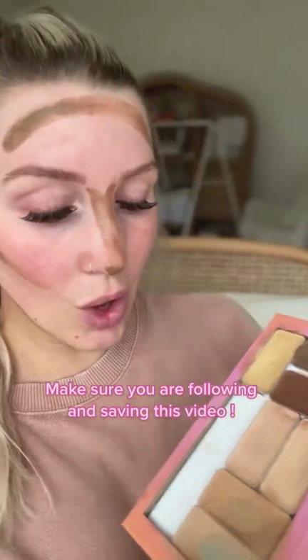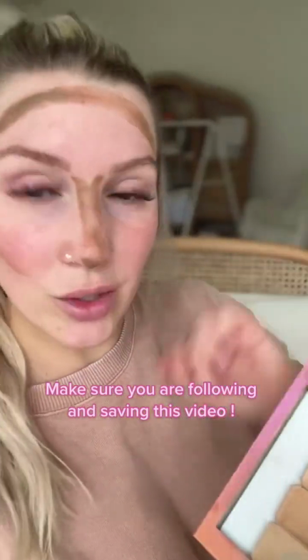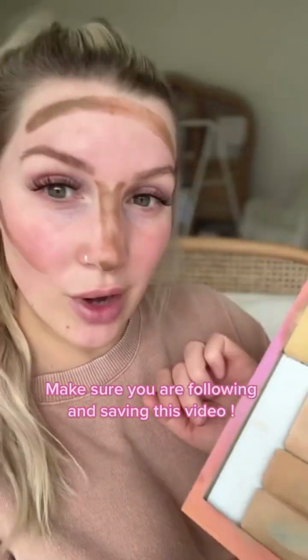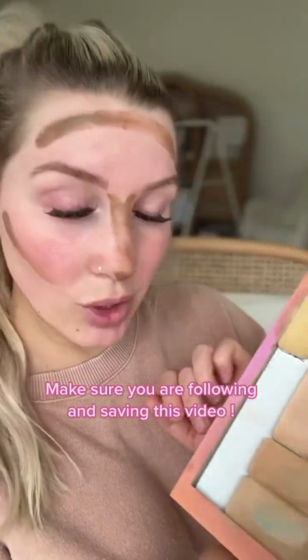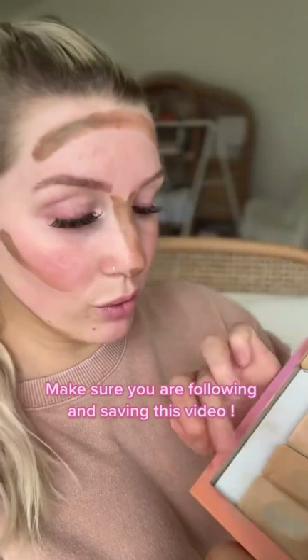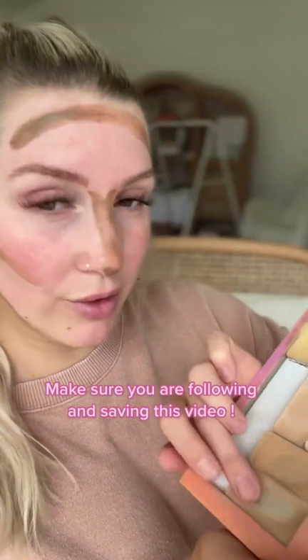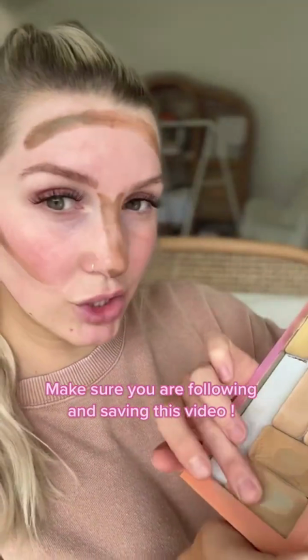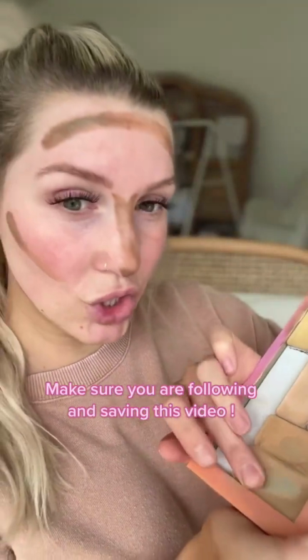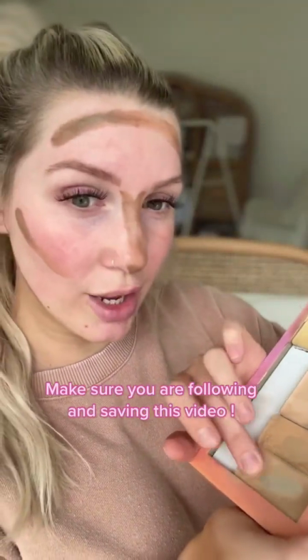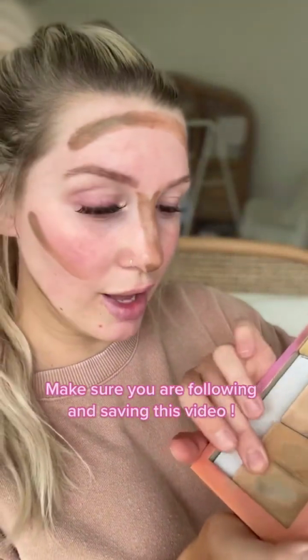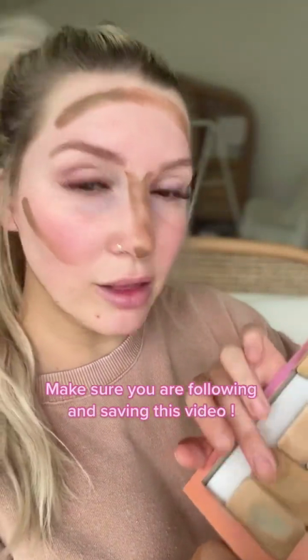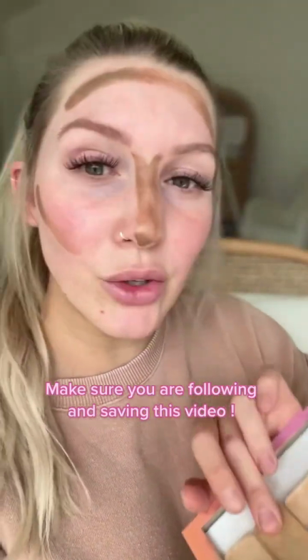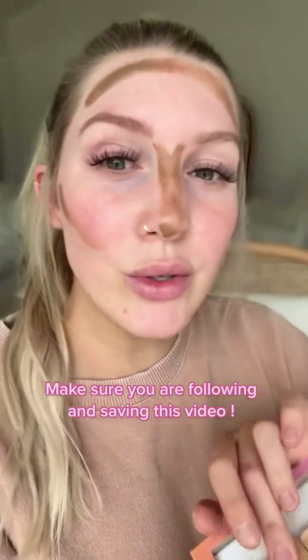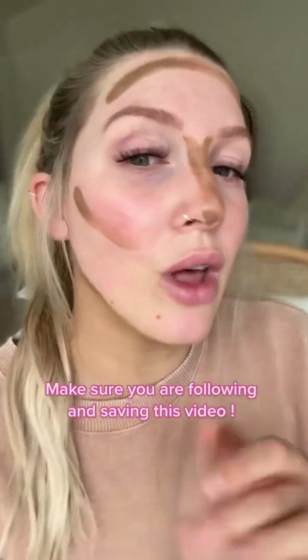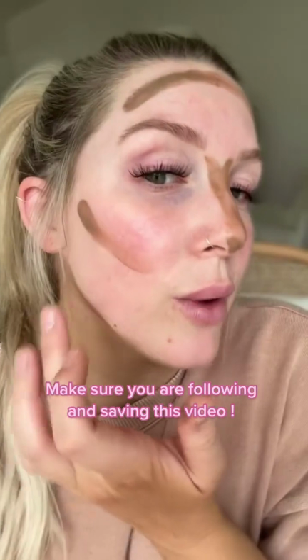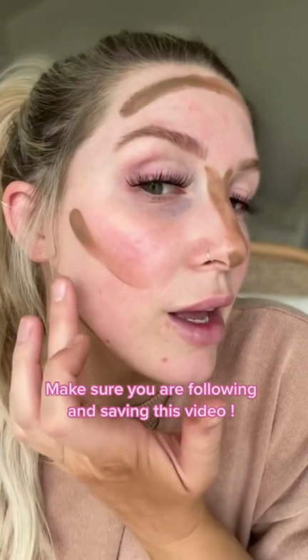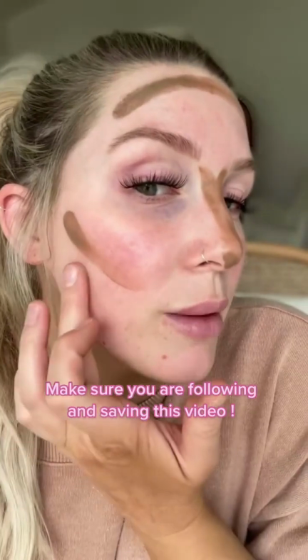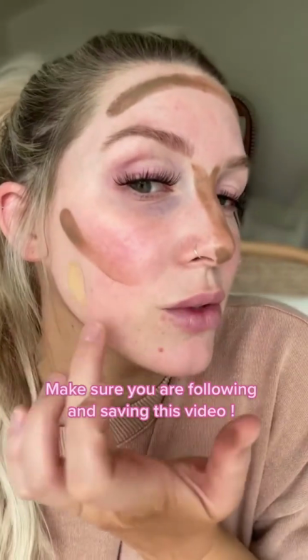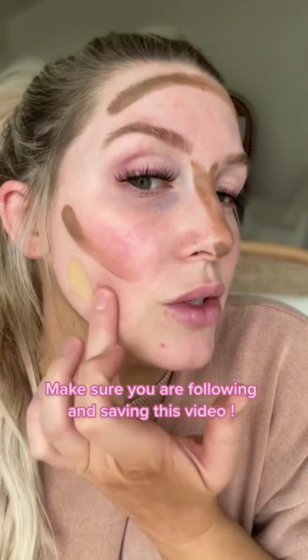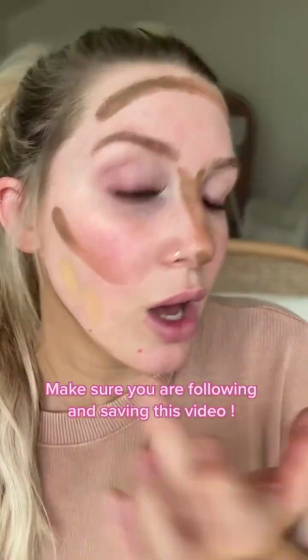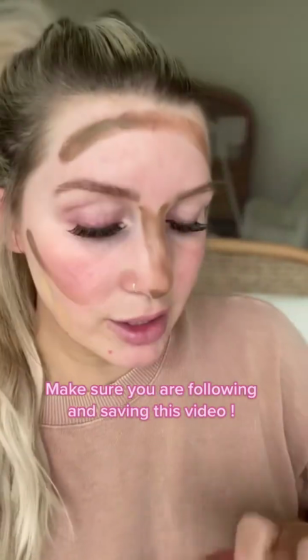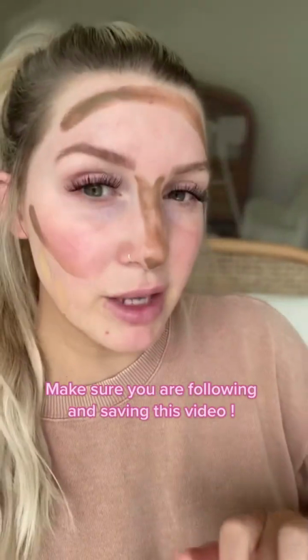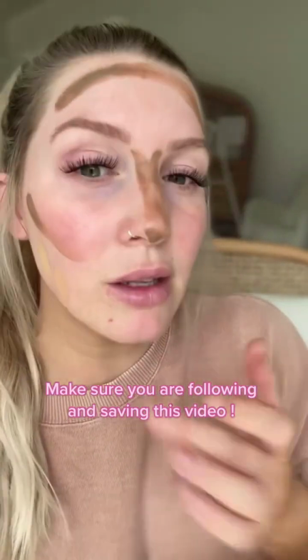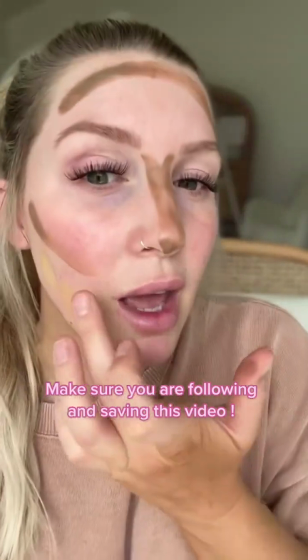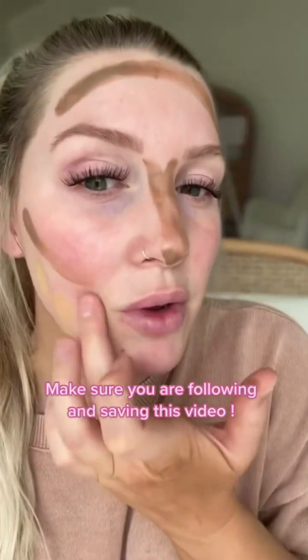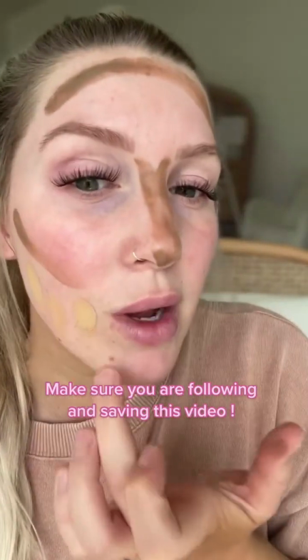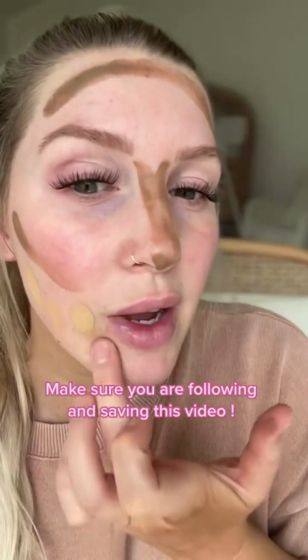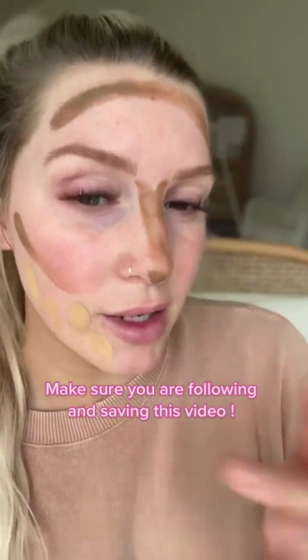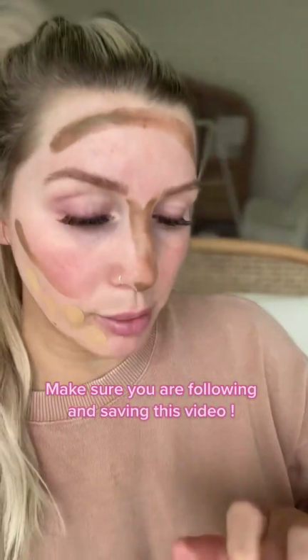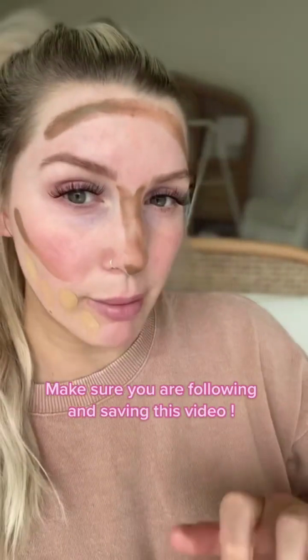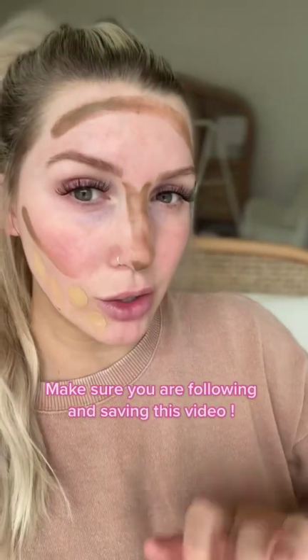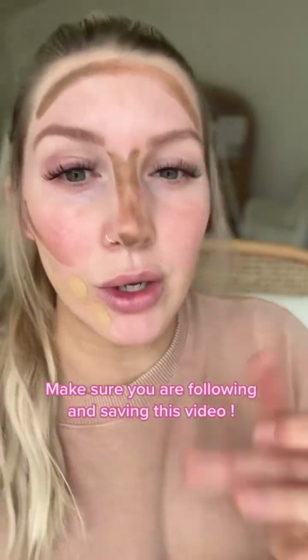Now I'm going to go into my foundation shade again — a little goes a long way — and I'm just going to dot this basically everywhere where I didn't apply my contour.